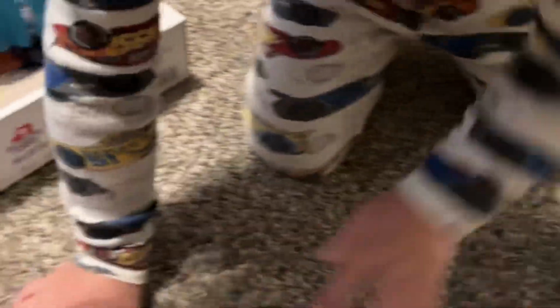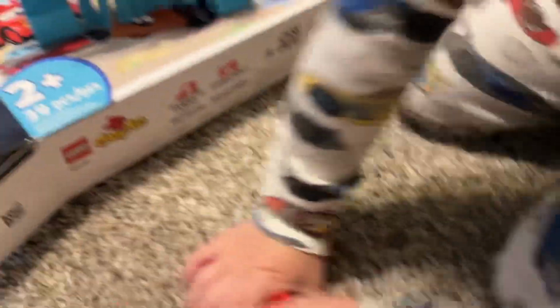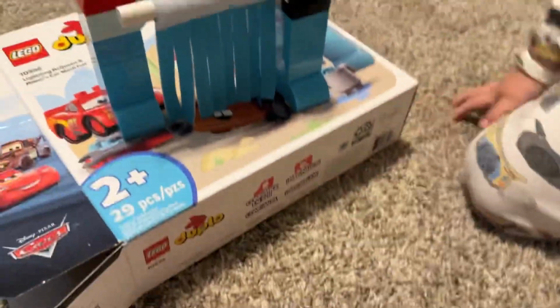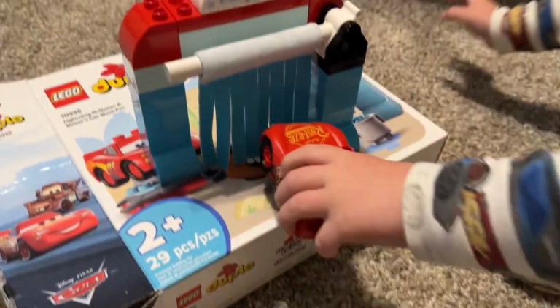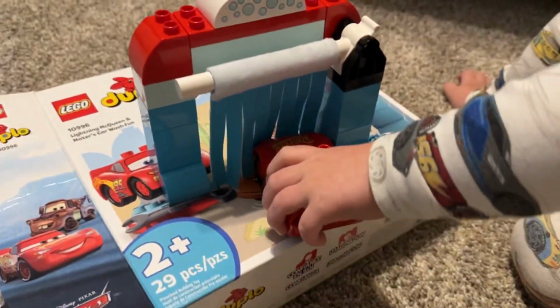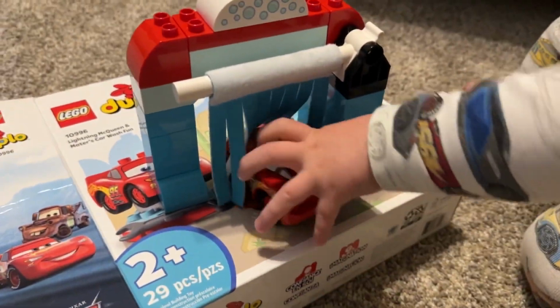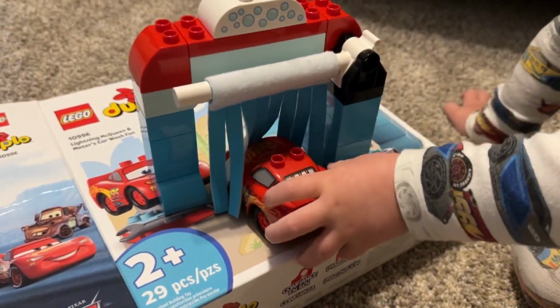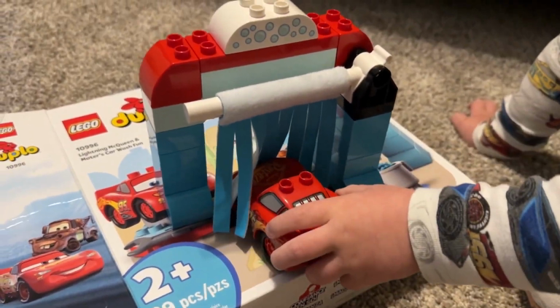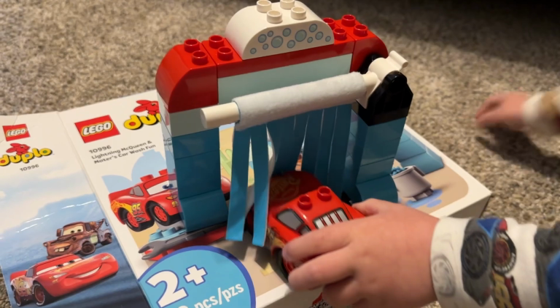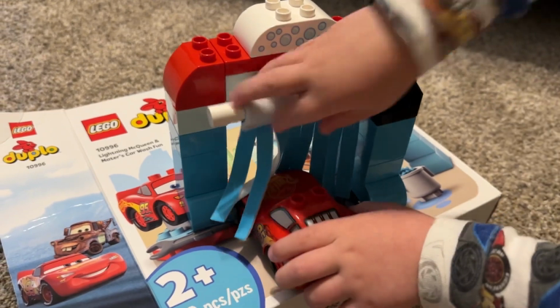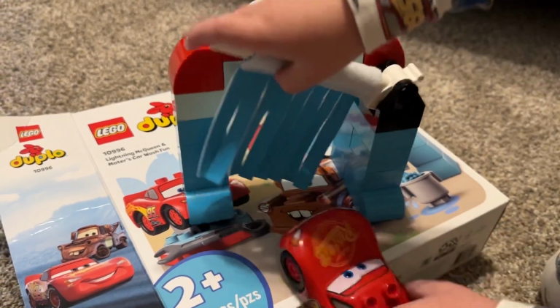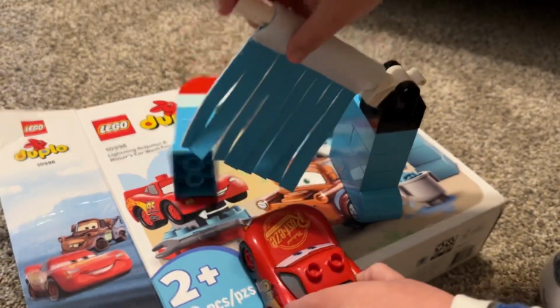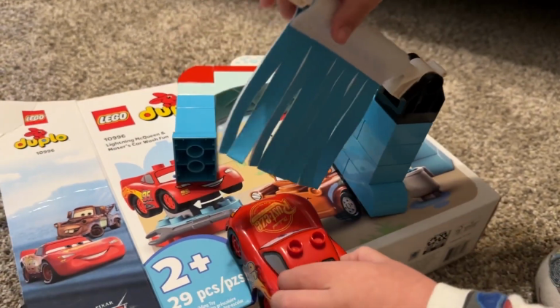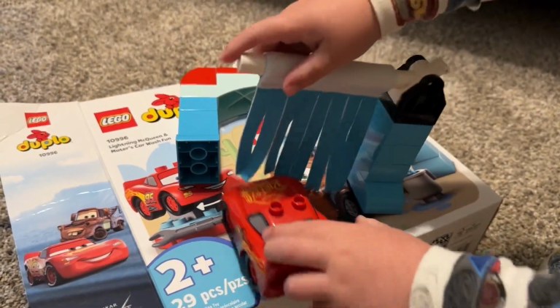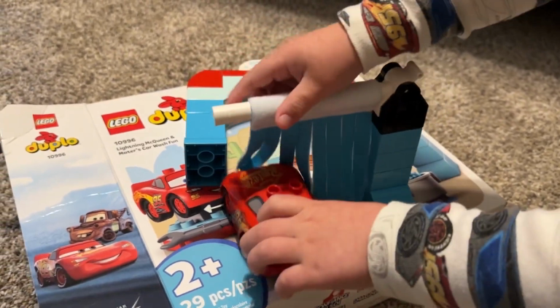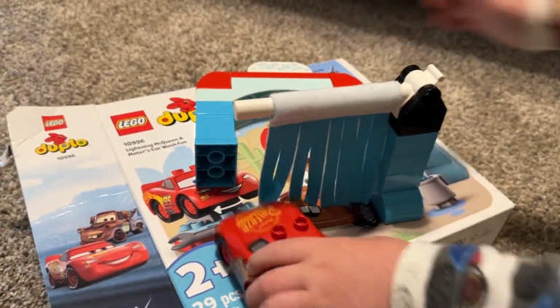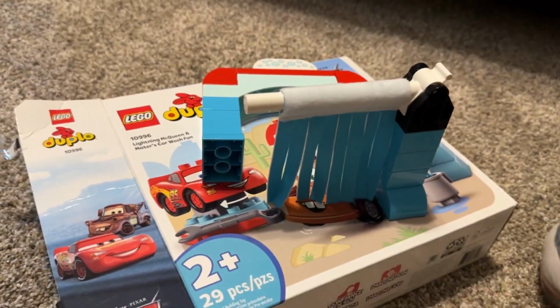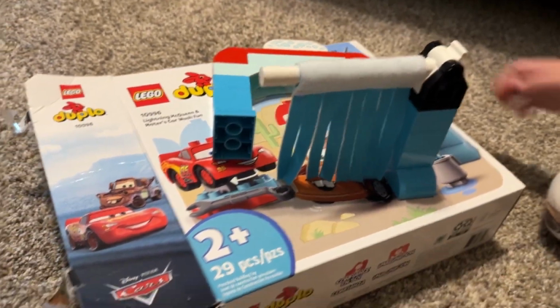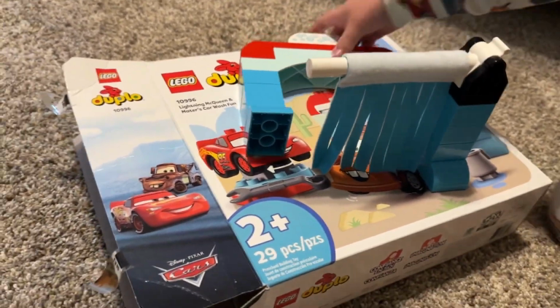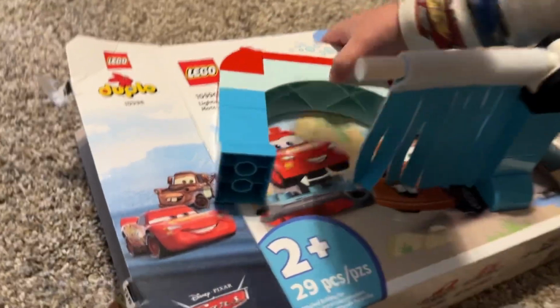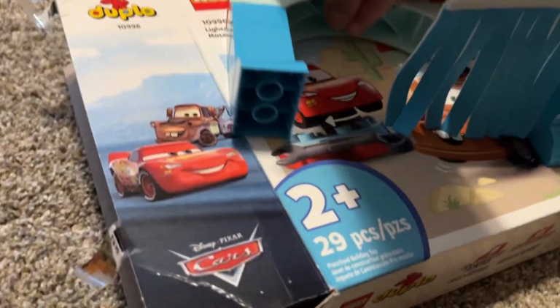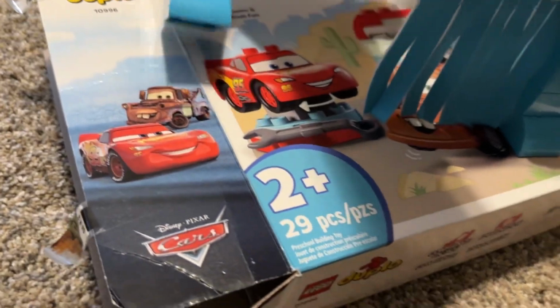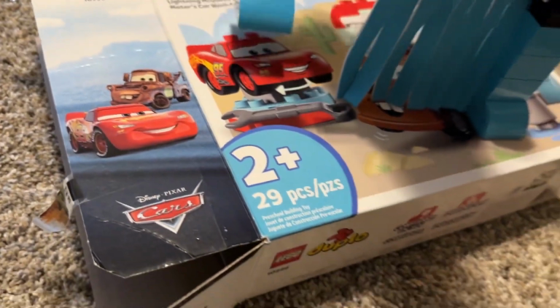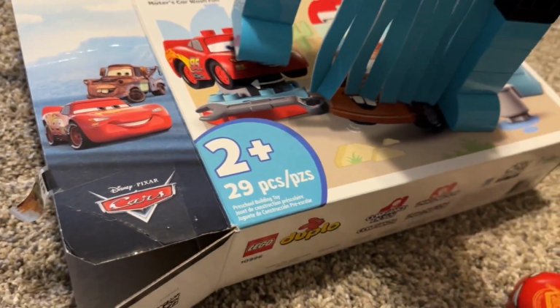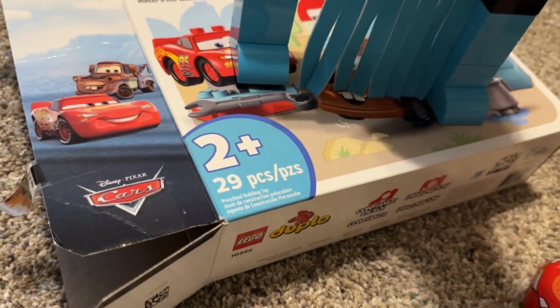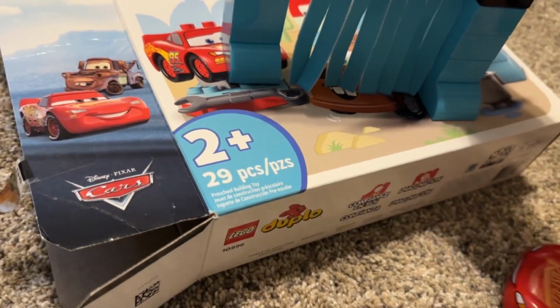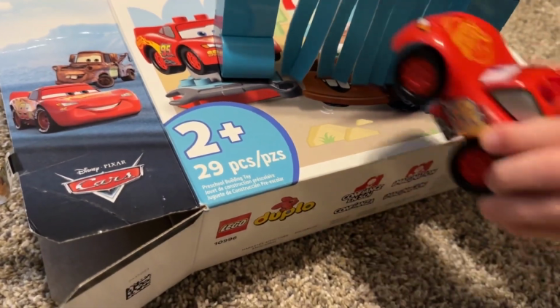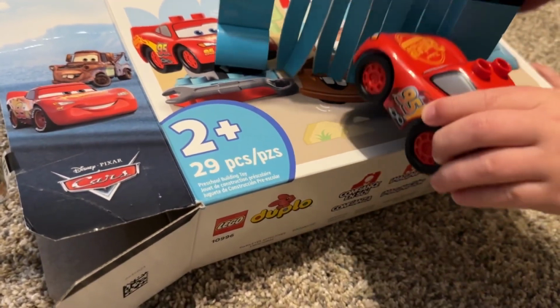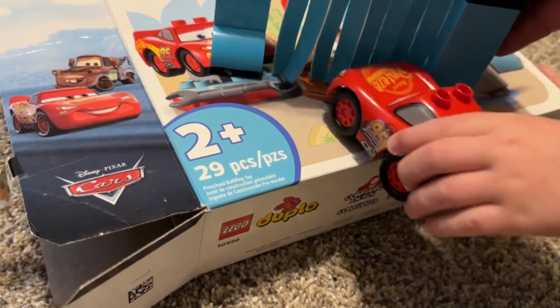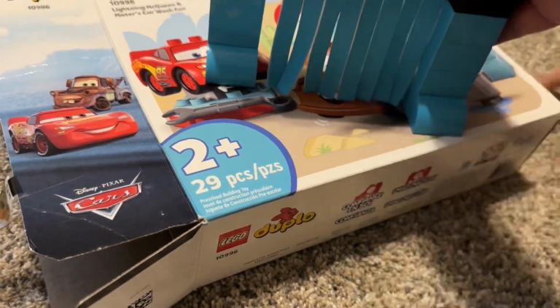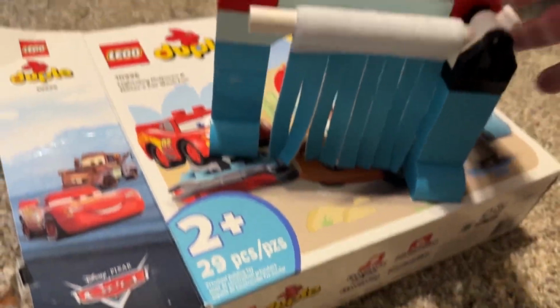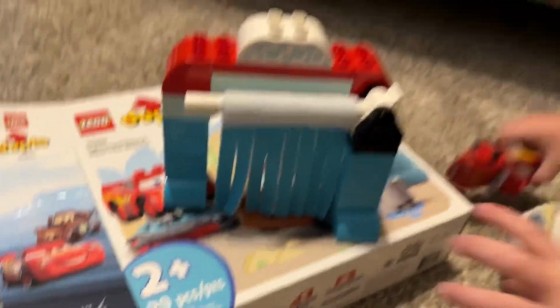Now Lightning McQueen's turn. Lightning McQueen's turn. He's going in there to get all clean. And that's what Duplos do — they fall apart sometimes. That's just how they are. There we go.